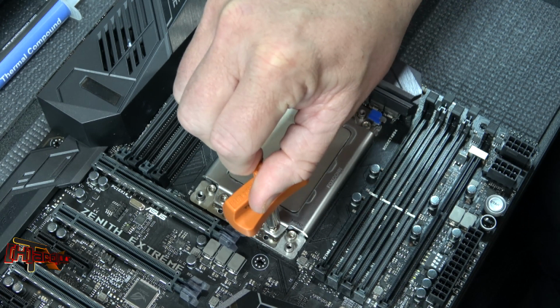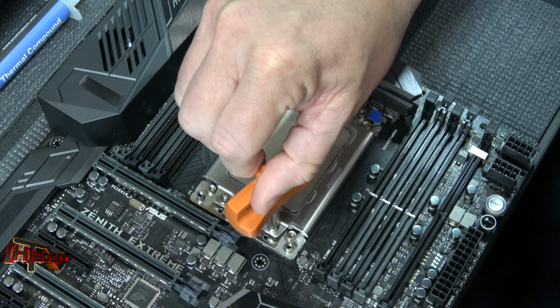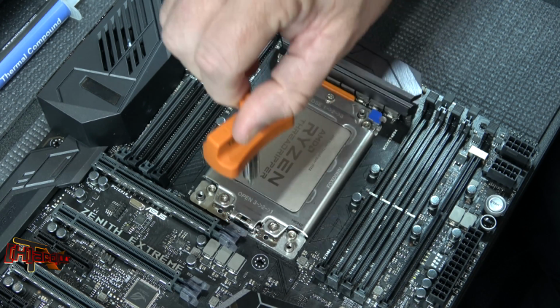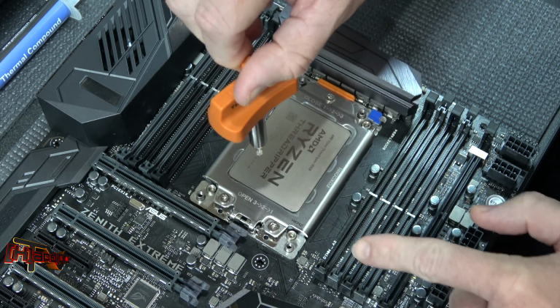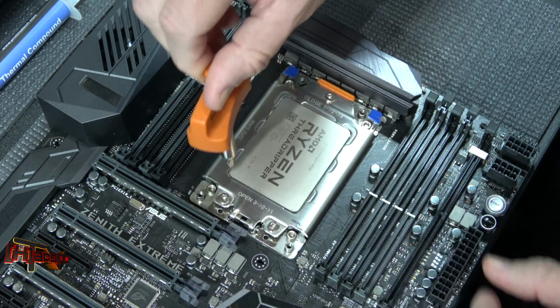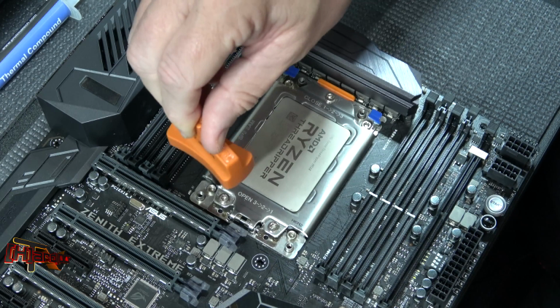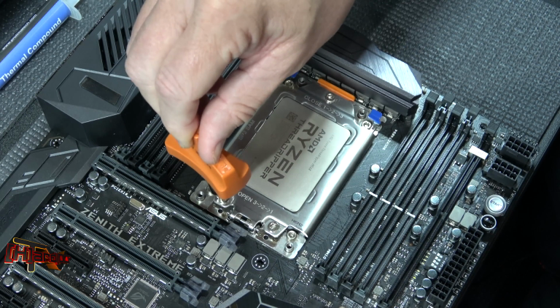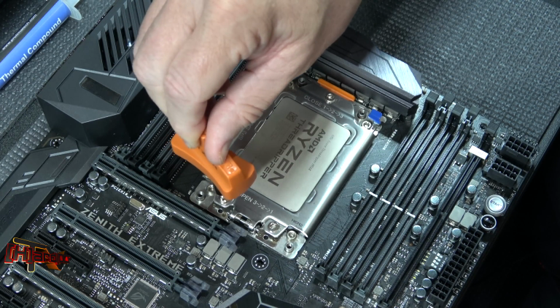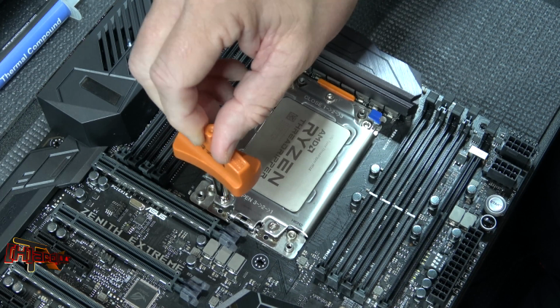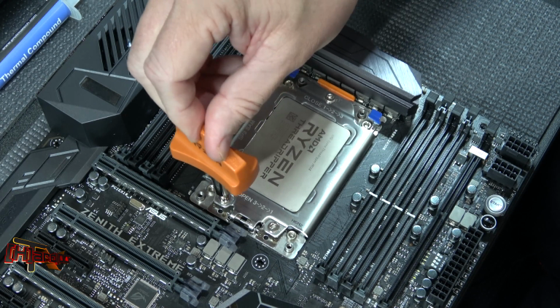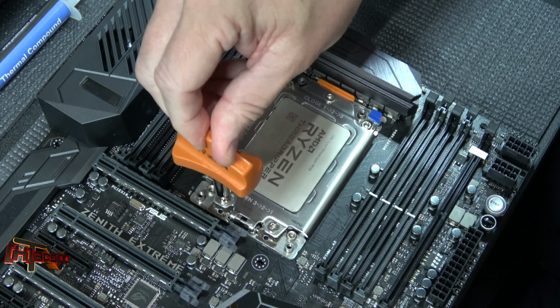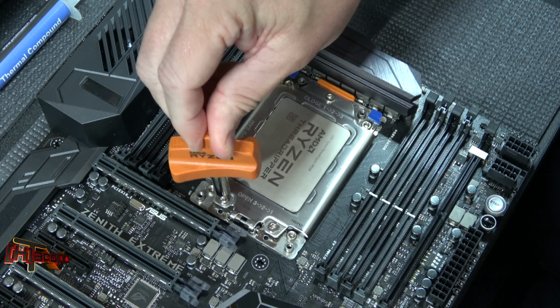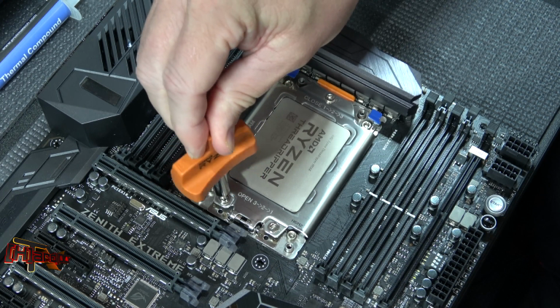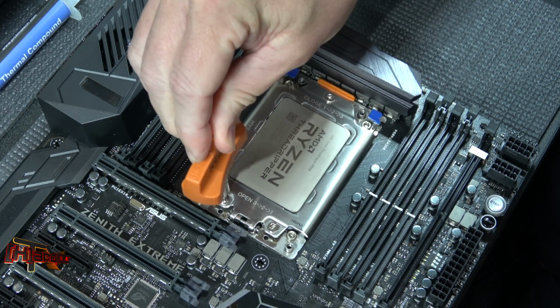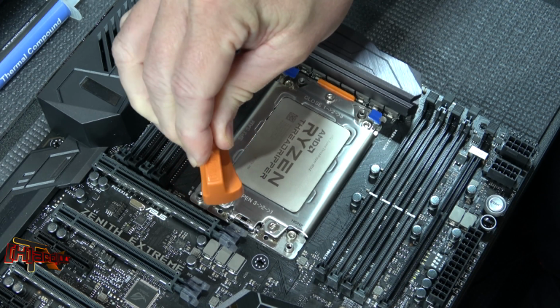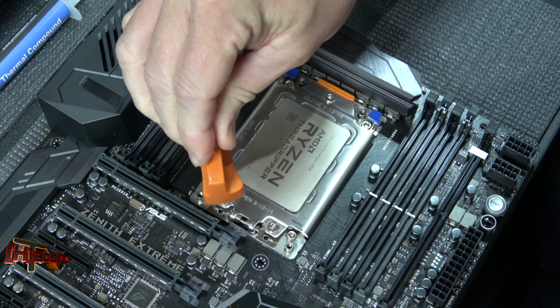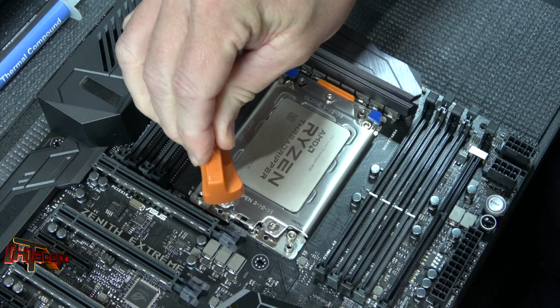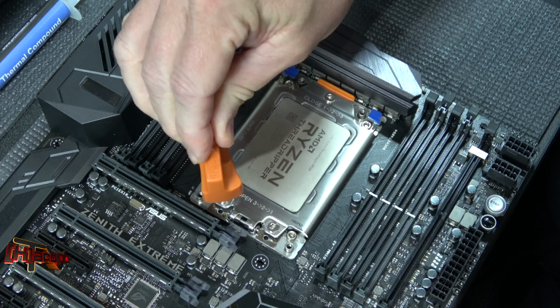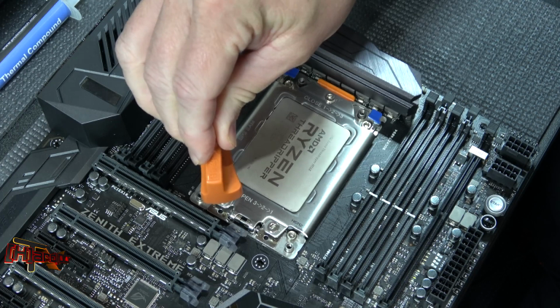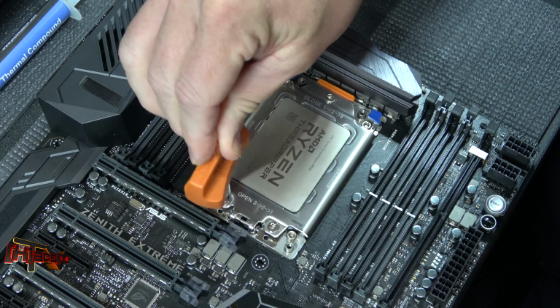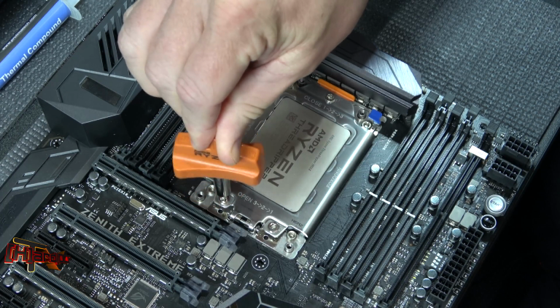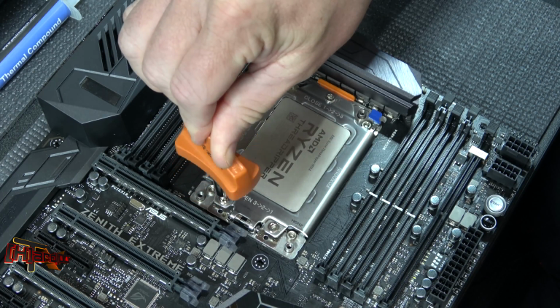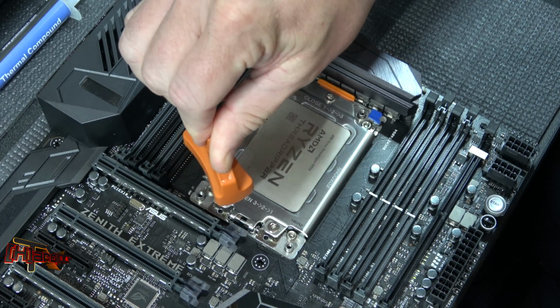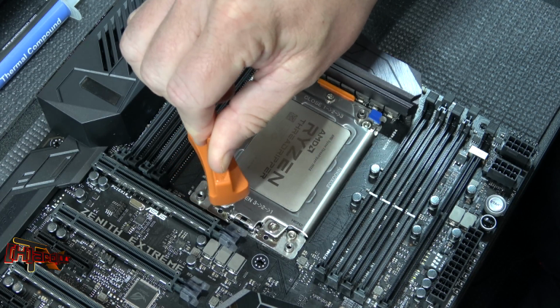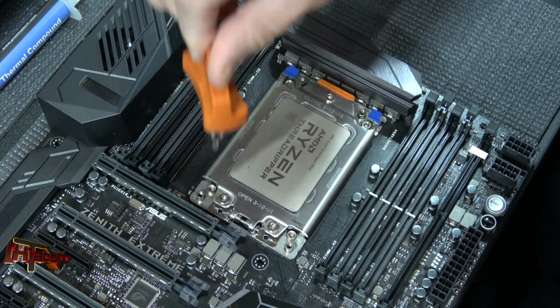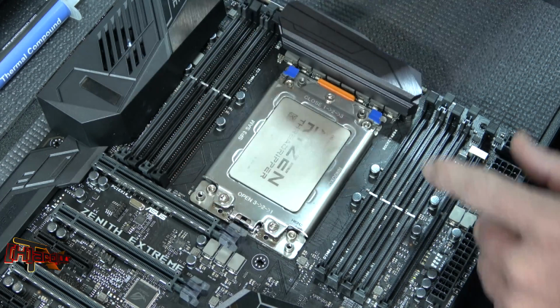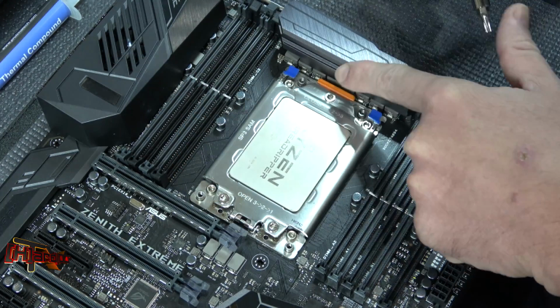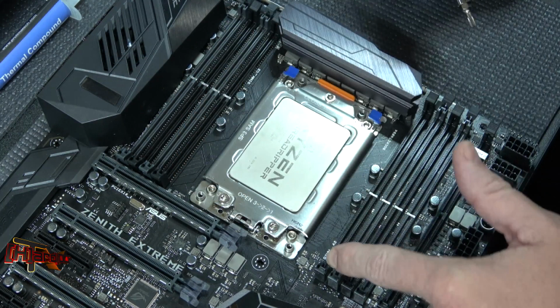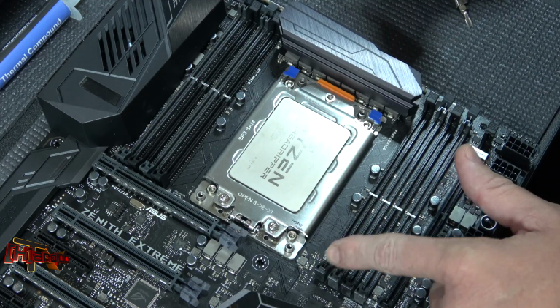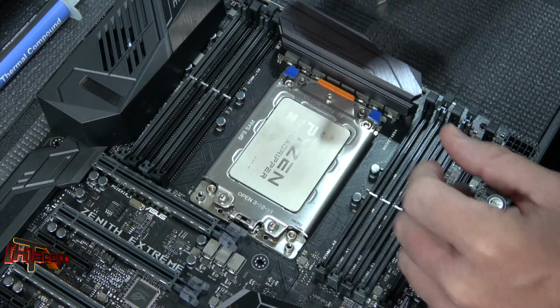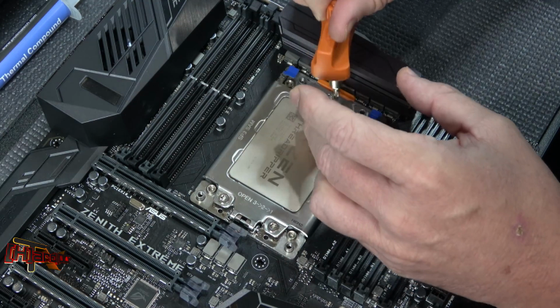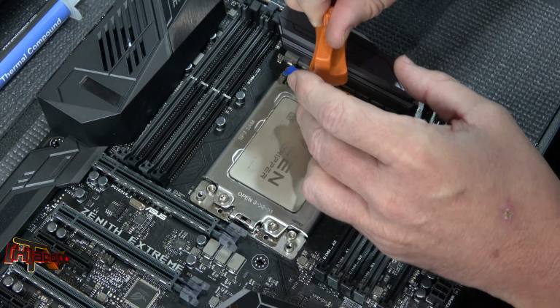Do the same thing on number three — turn backwards, push down, hear the click — thread is seated. Give it a quarter turn to tighten. Now all three of our screws are started.